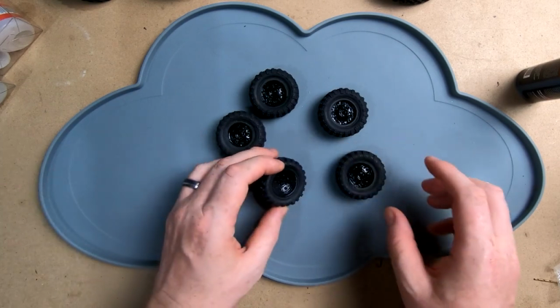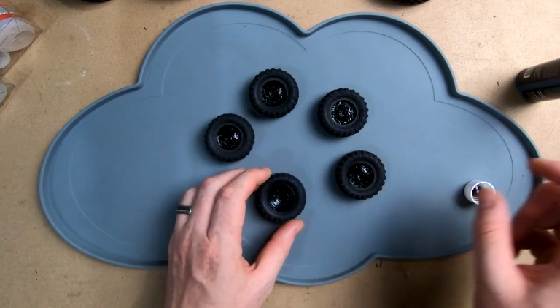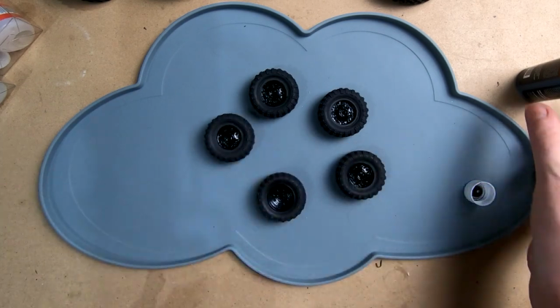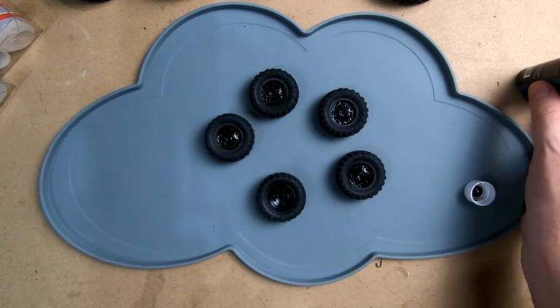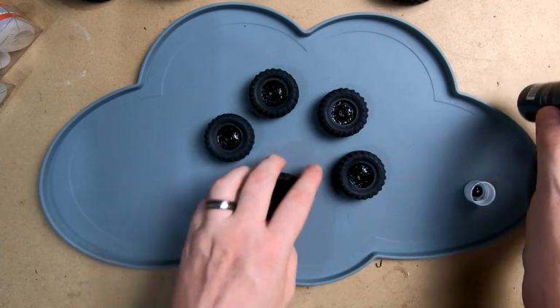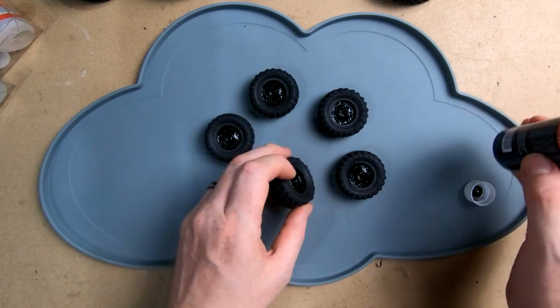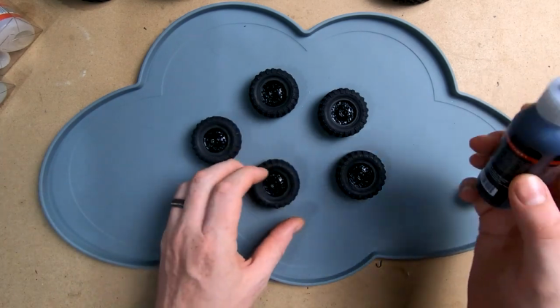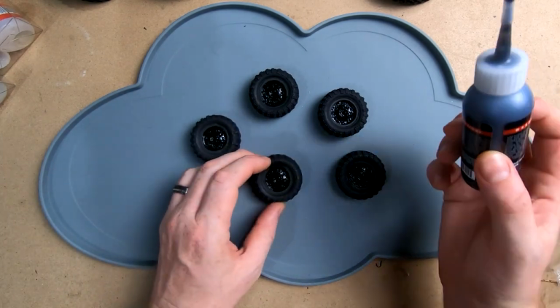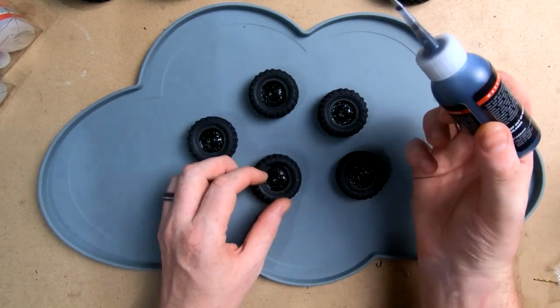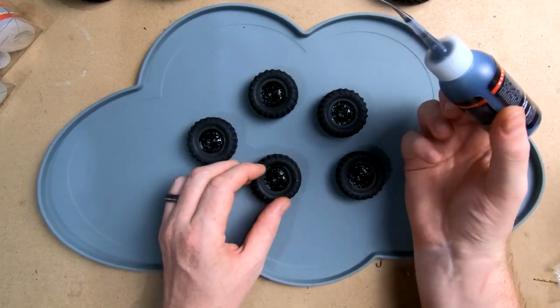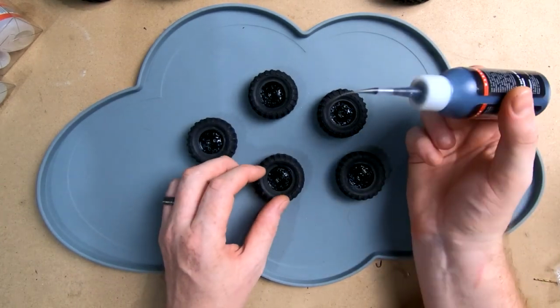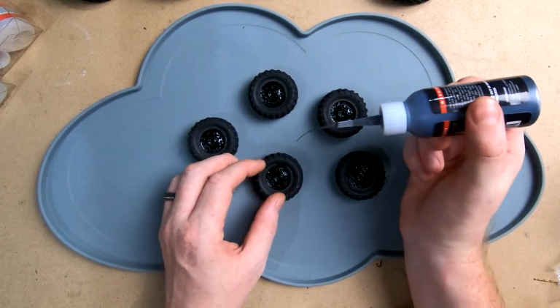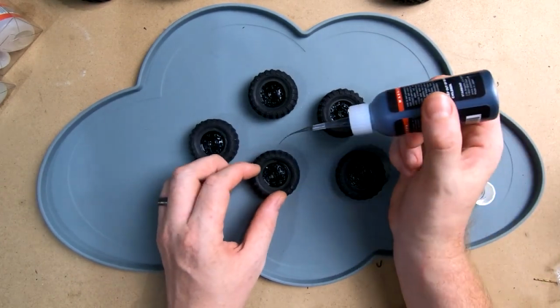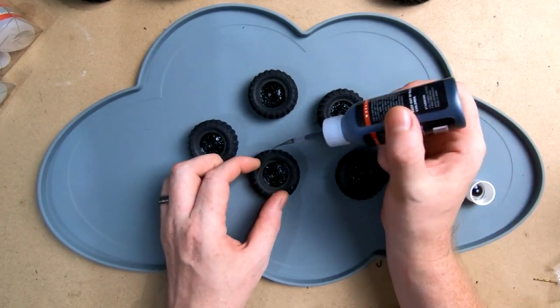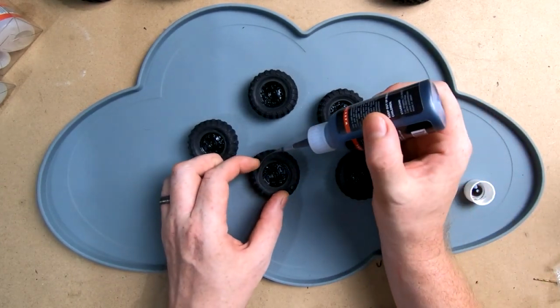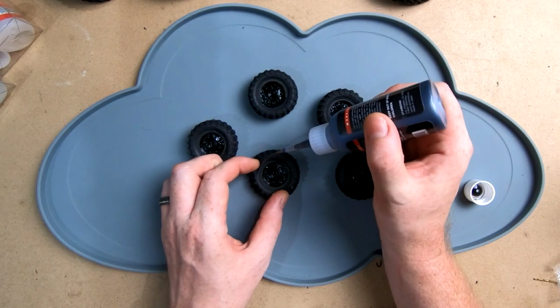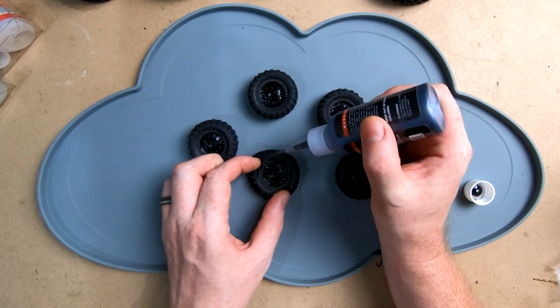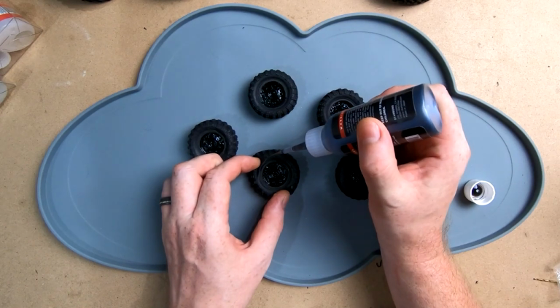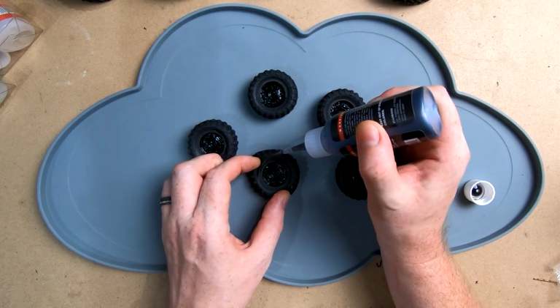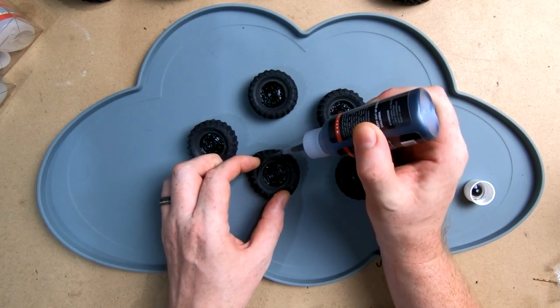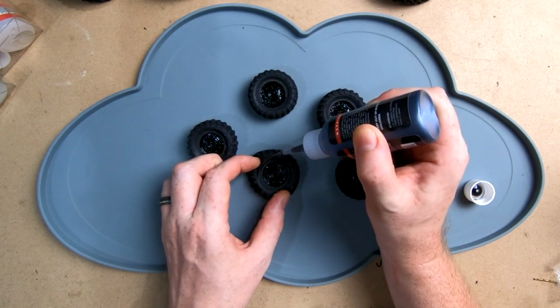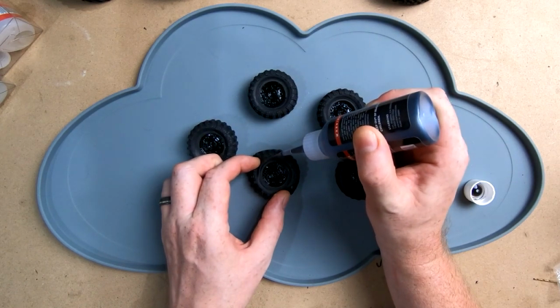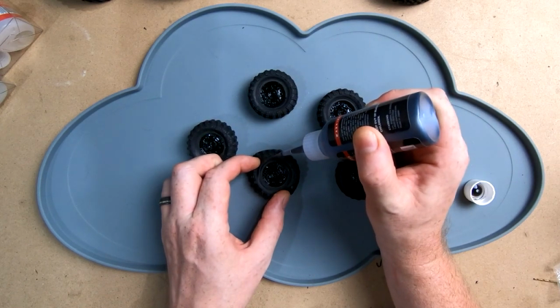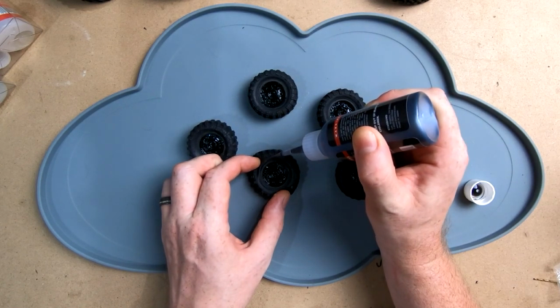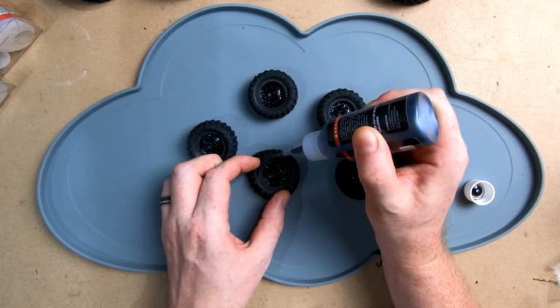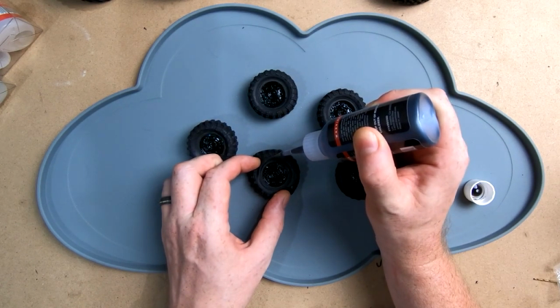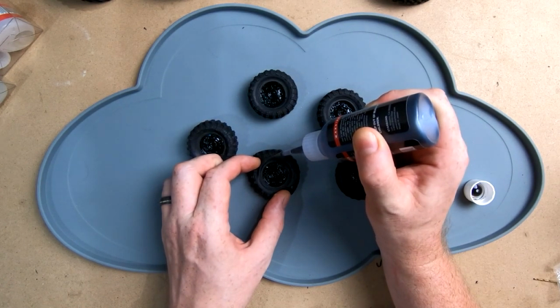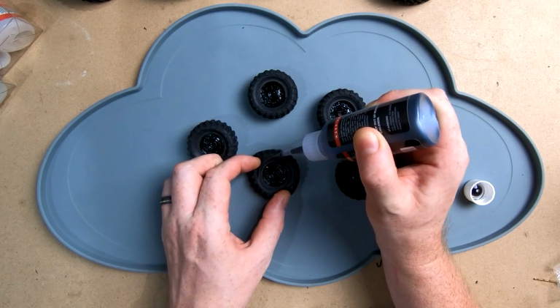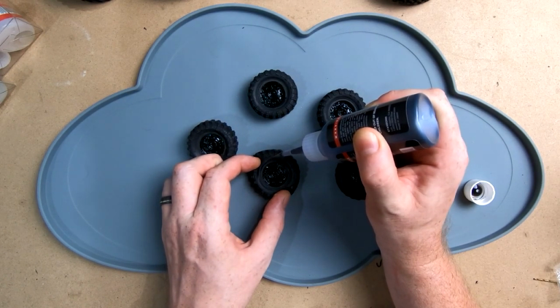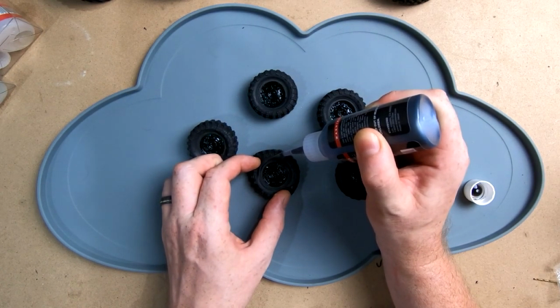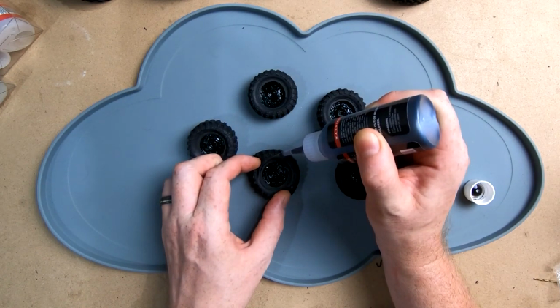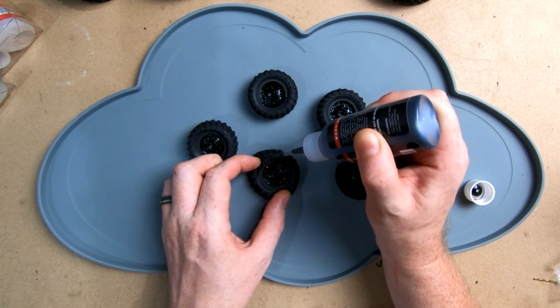Now we're going to do the little 1/24 scale ones. Having this fine nozzle is going to really help. Same process as before - just dab it in the four corners.